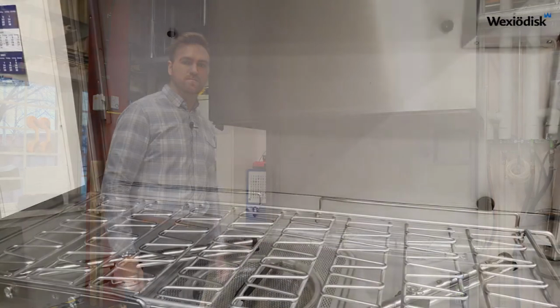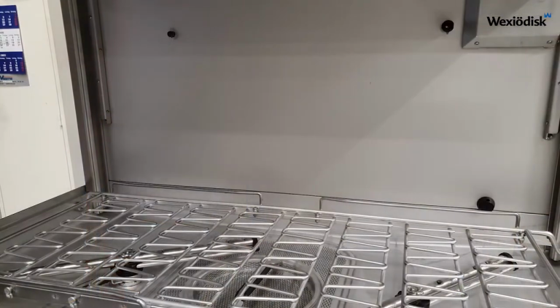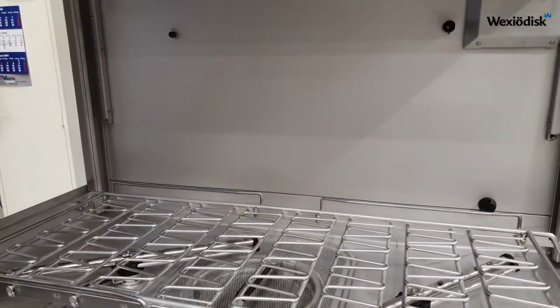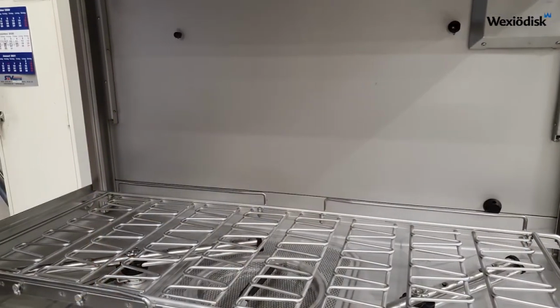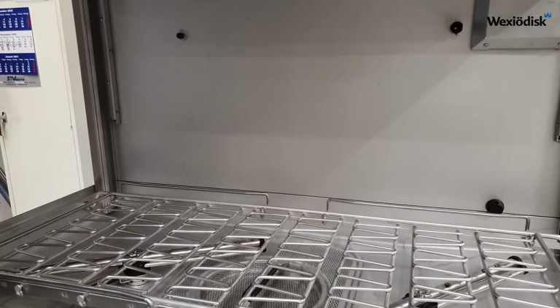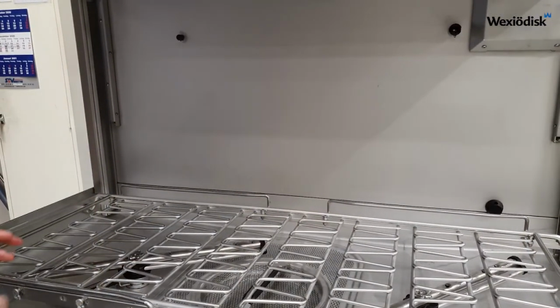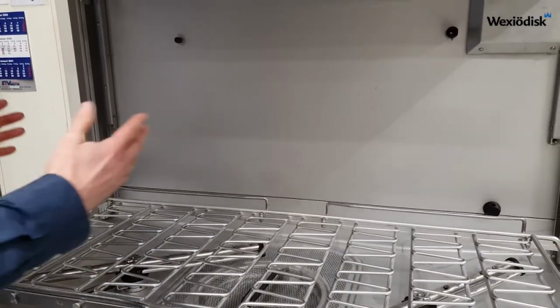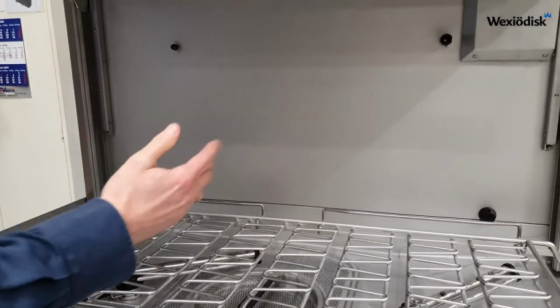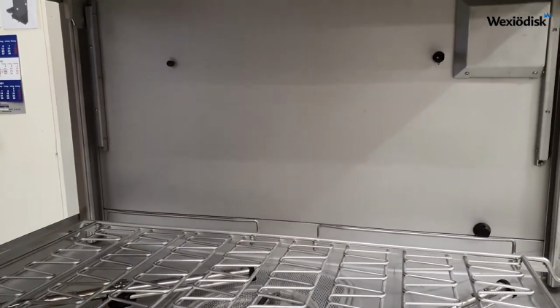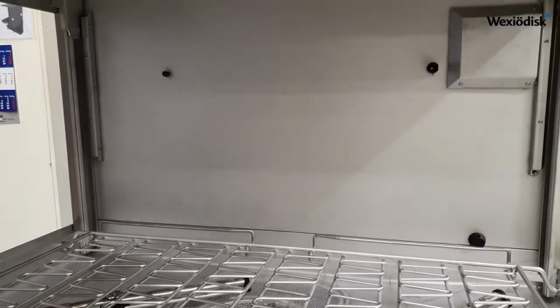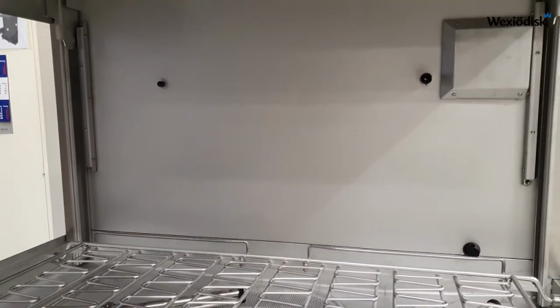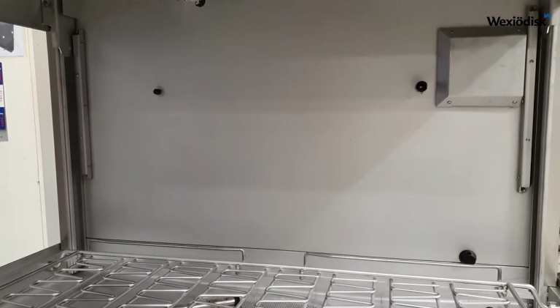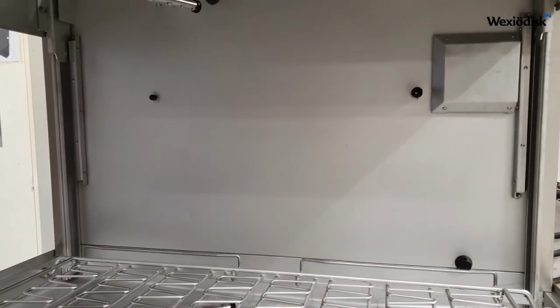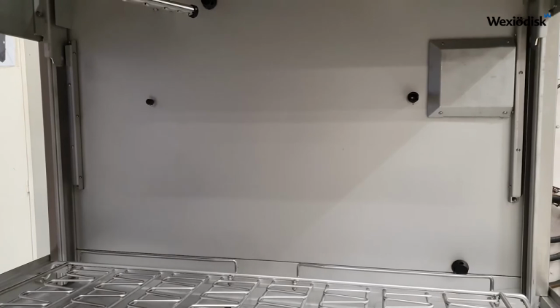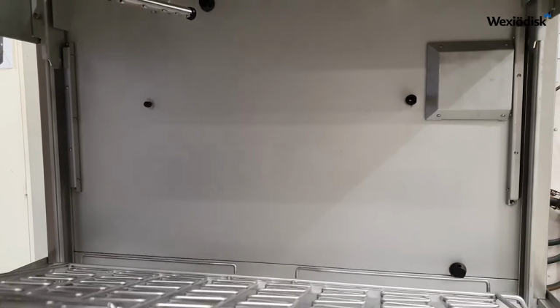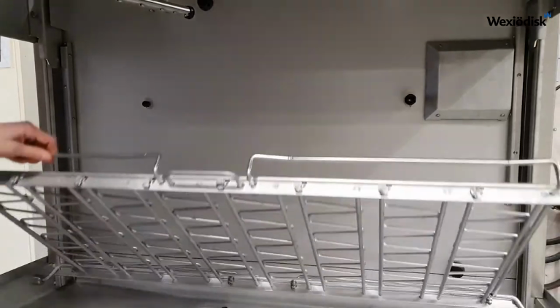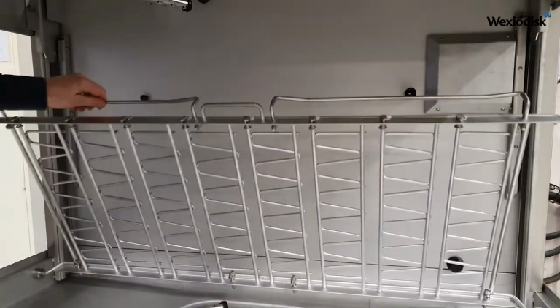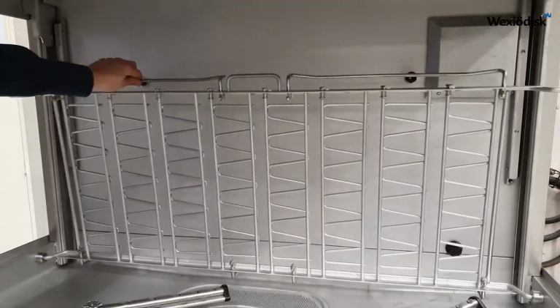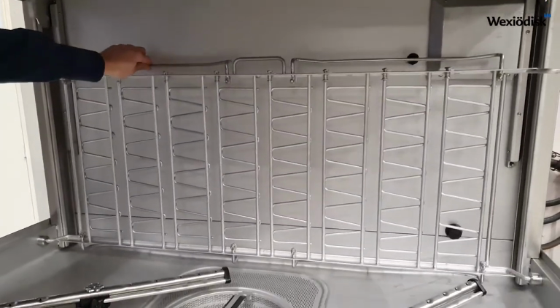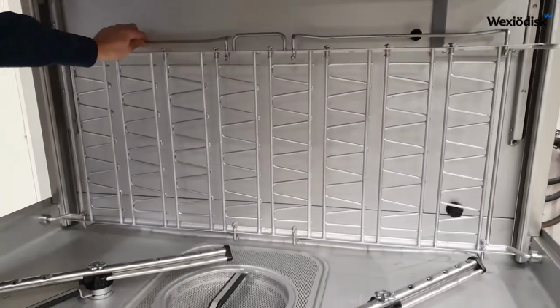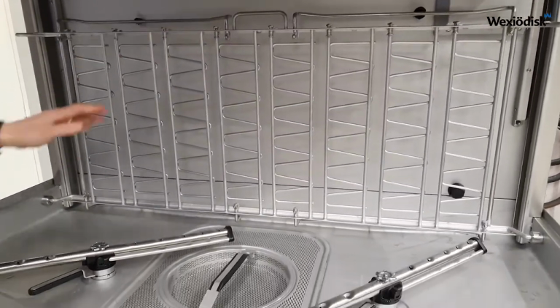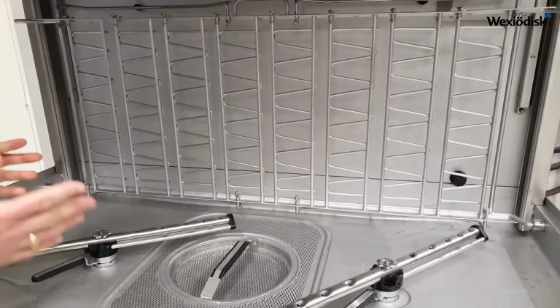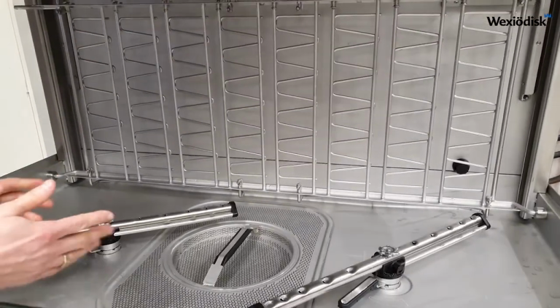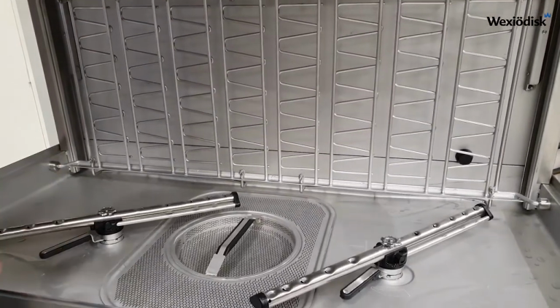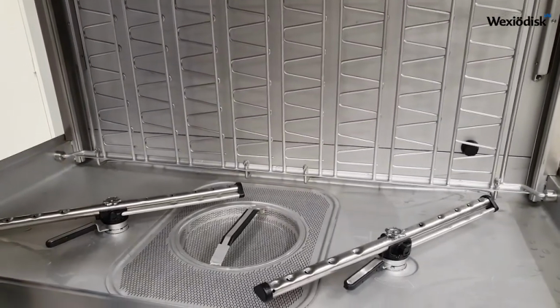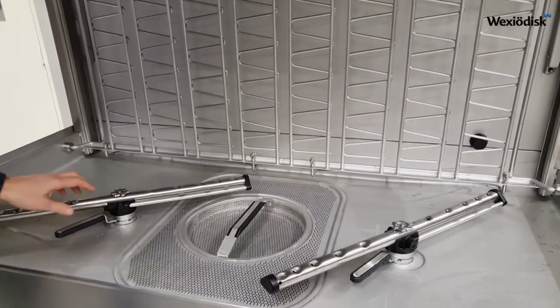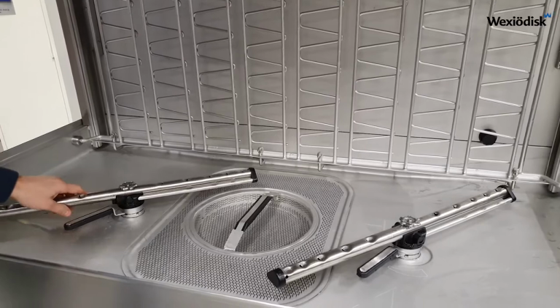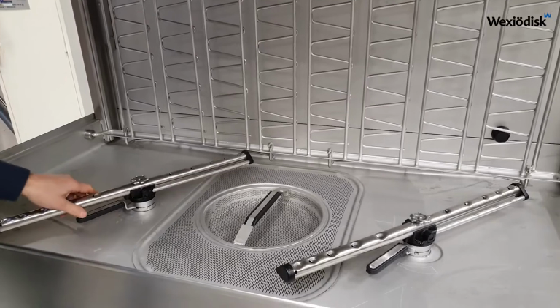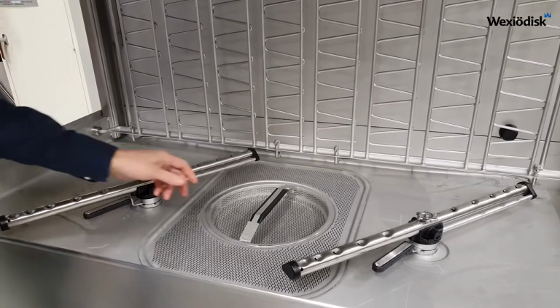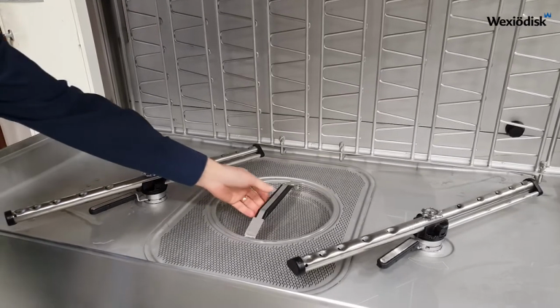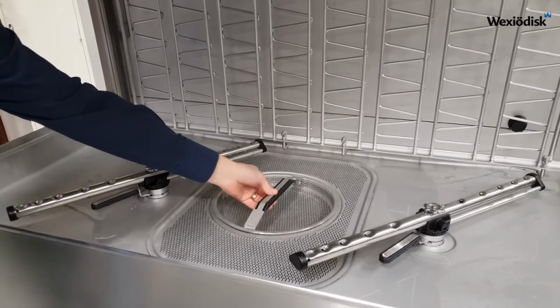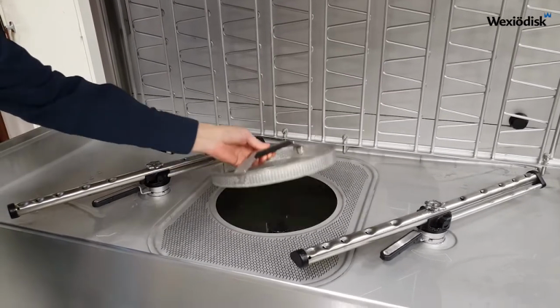The inside is very smooth with a clean wall, and the tank is centrally placed with only one strainer to clean.